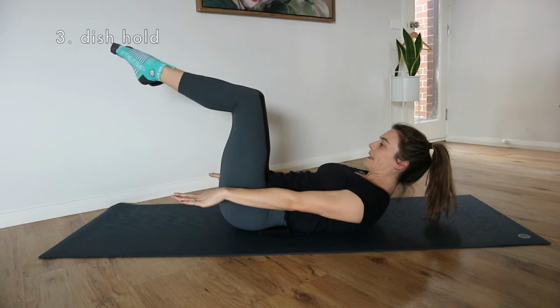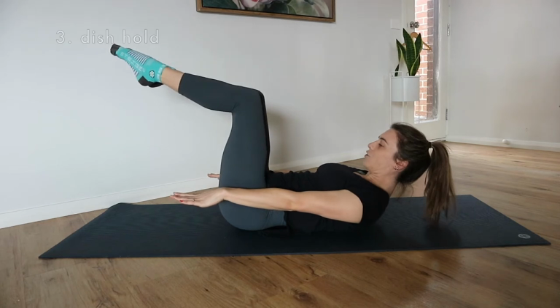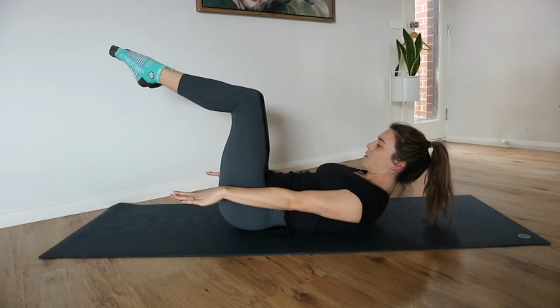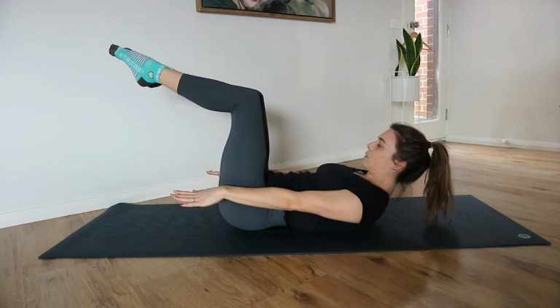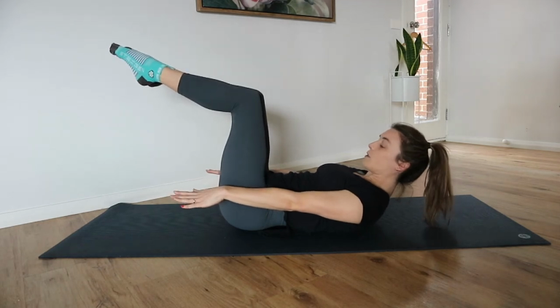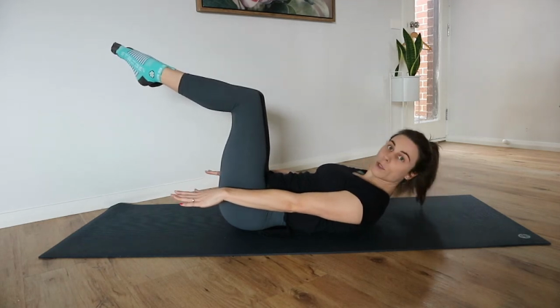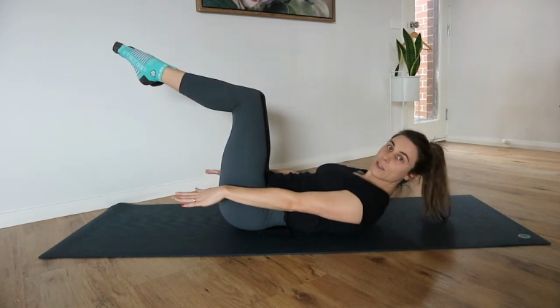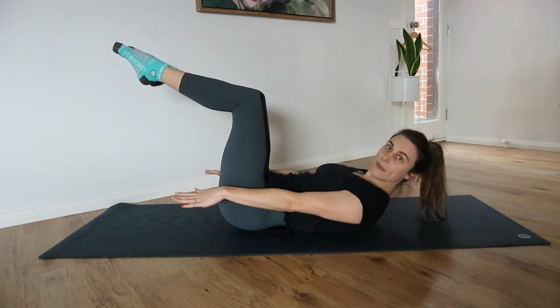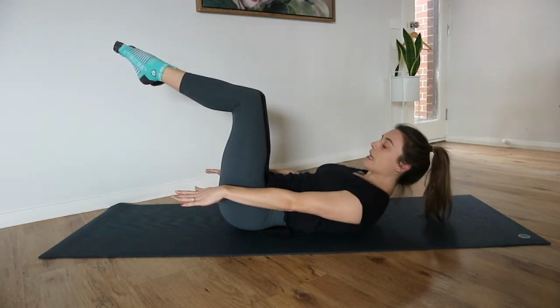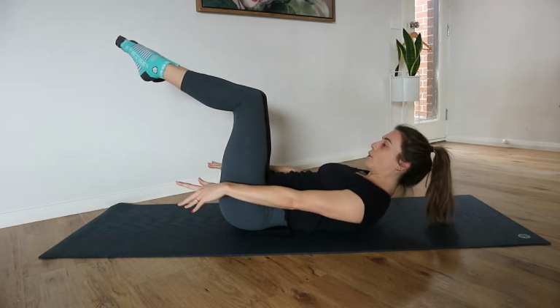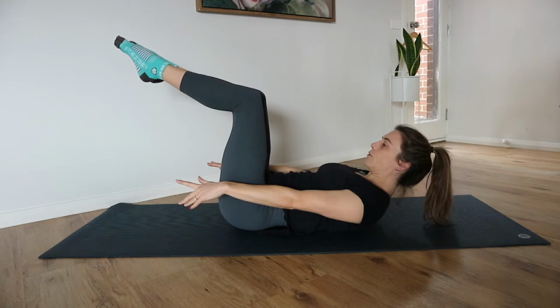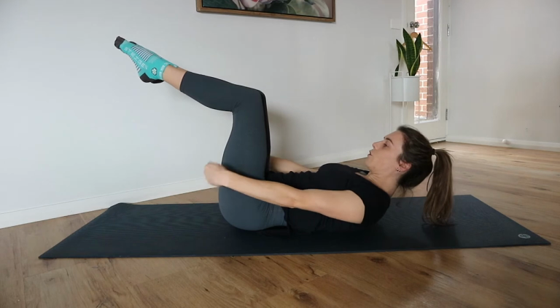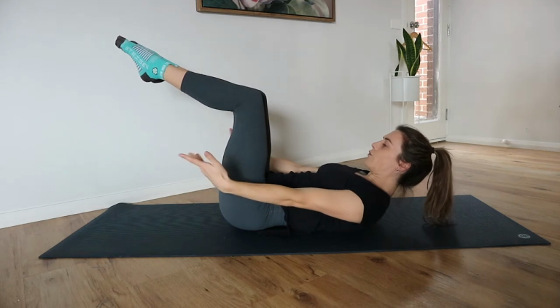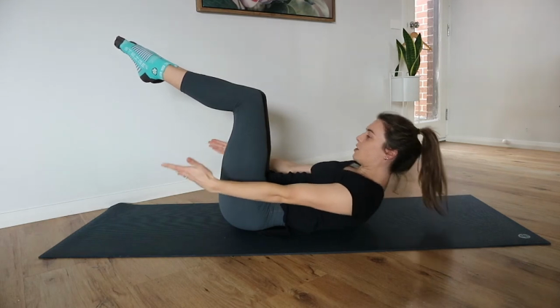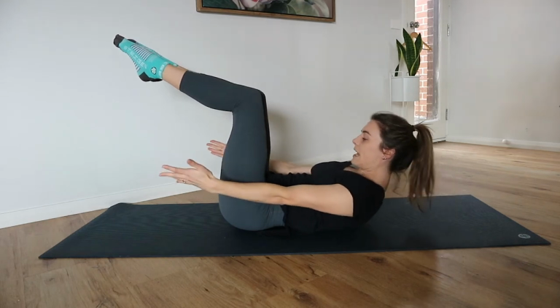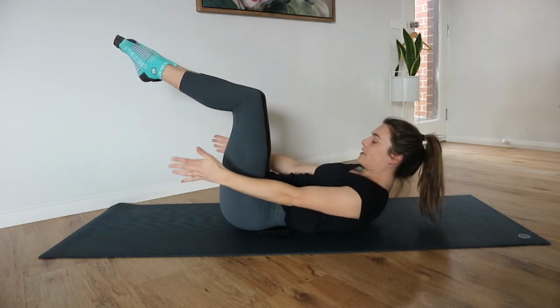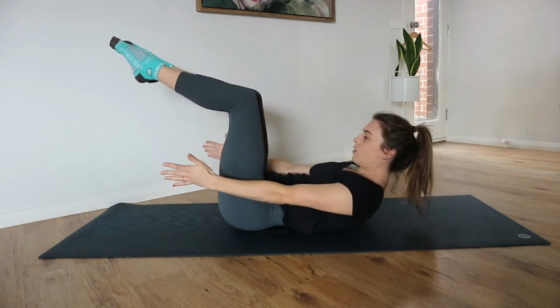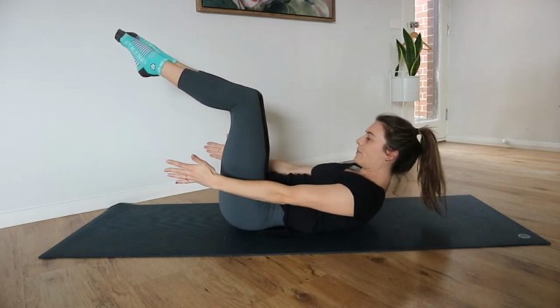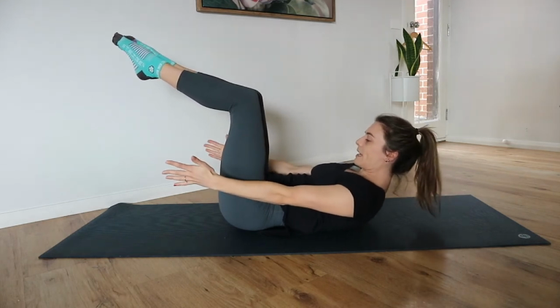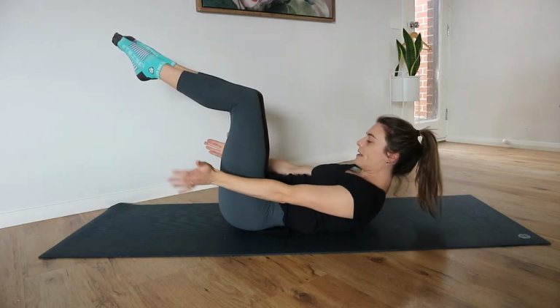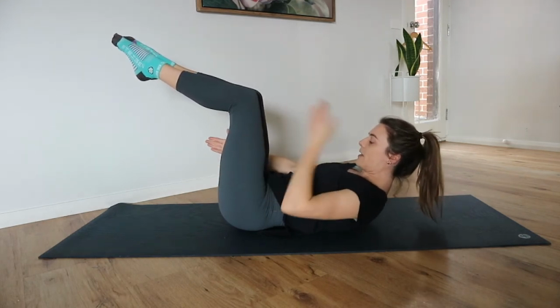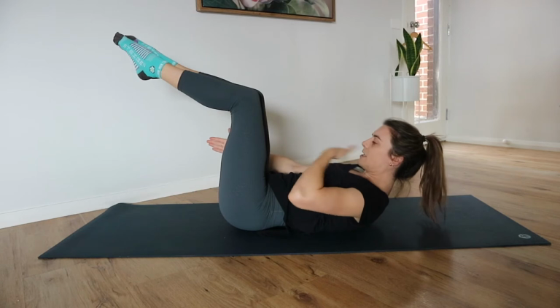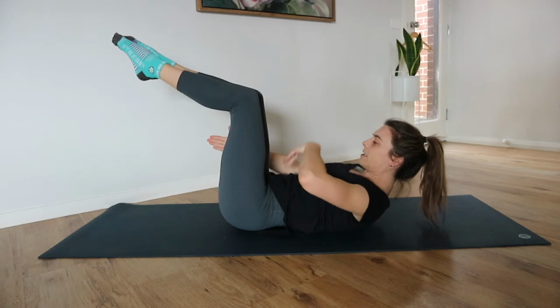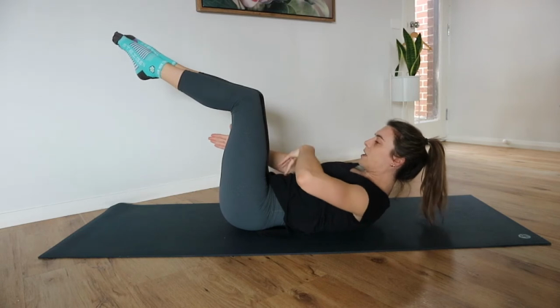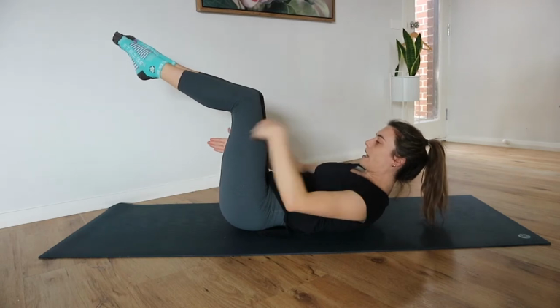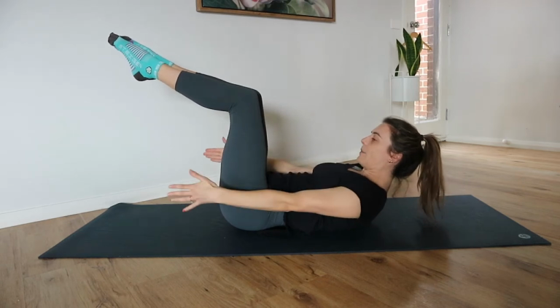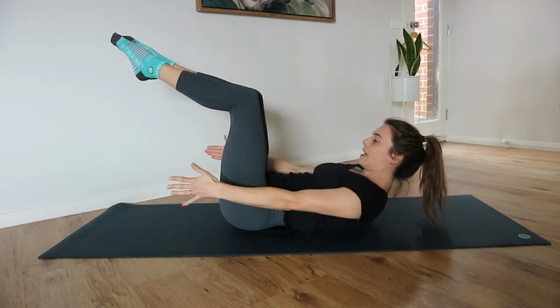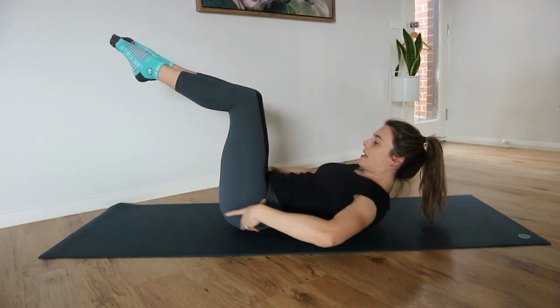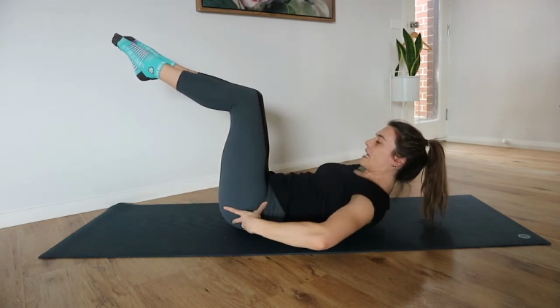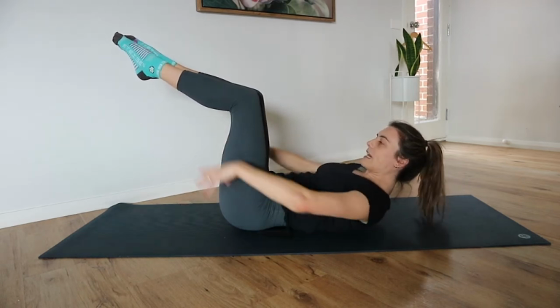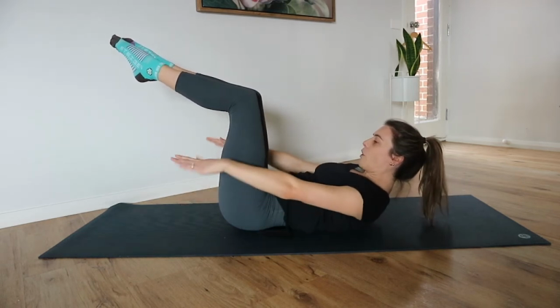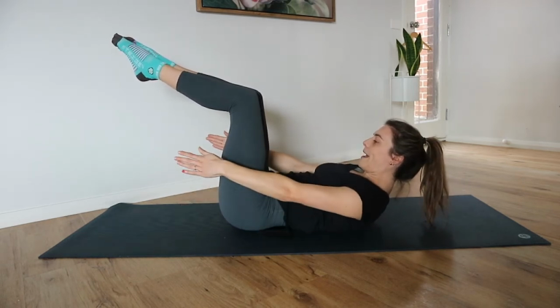Legs out or in tabletop — lots of options, just pick something most suitable for you. We're going to be reaching and lifting our shoulder blades up, keeping our chin tucked in, drawing our belly button down, and keeping our tailbone on the mat.